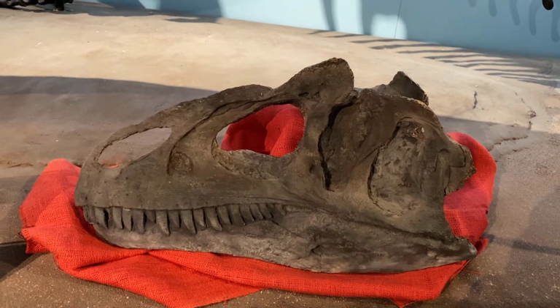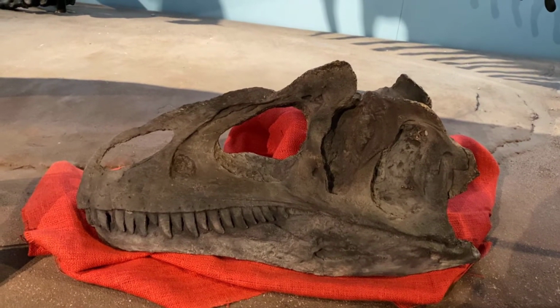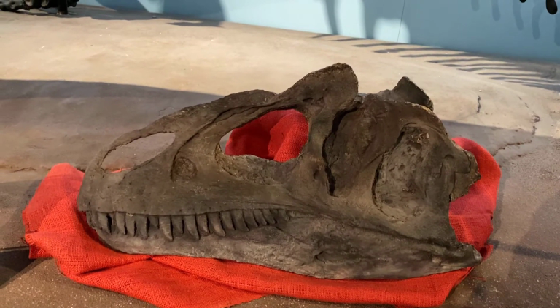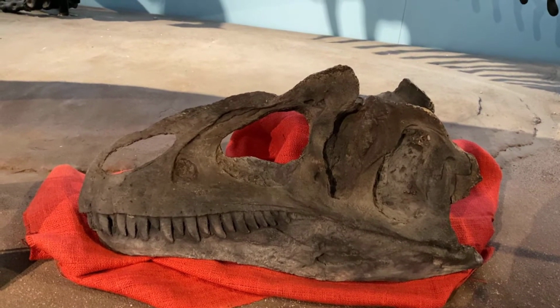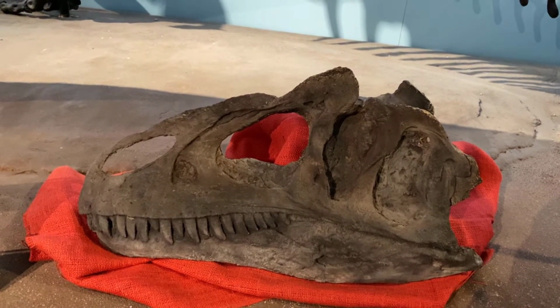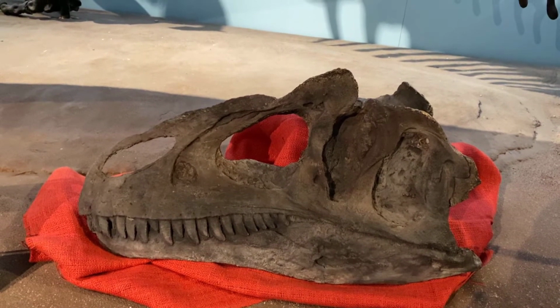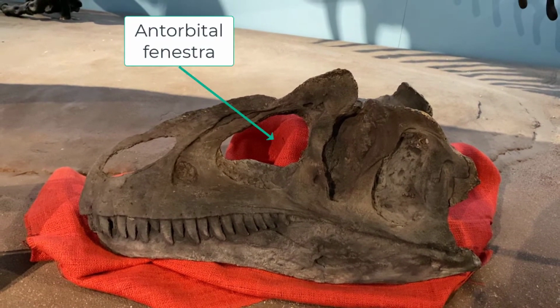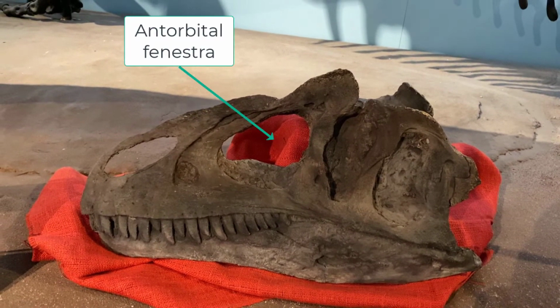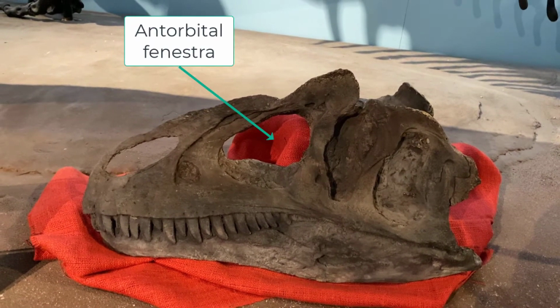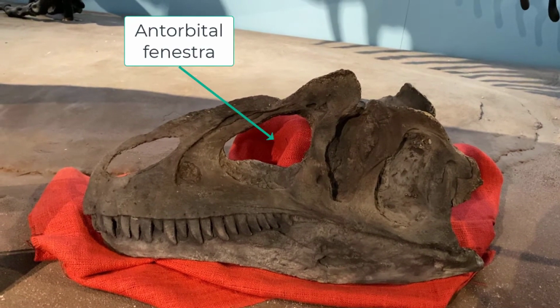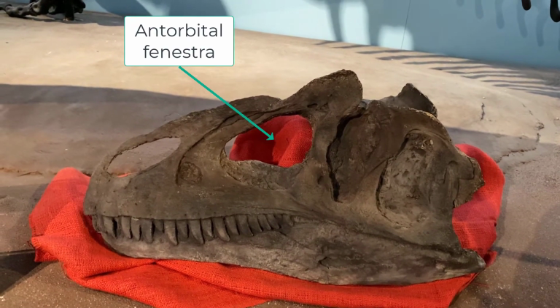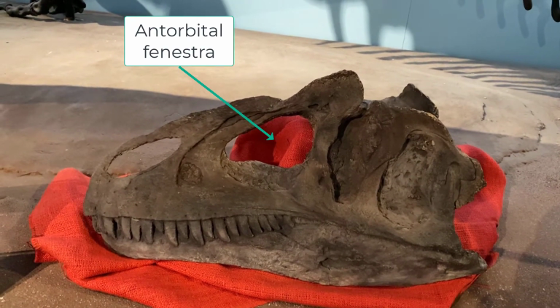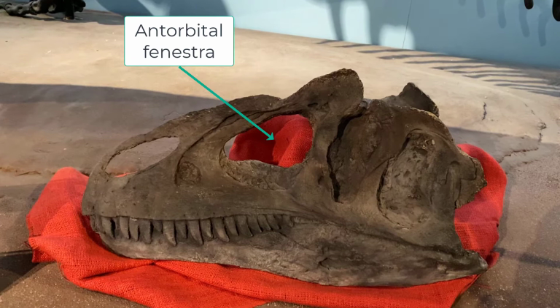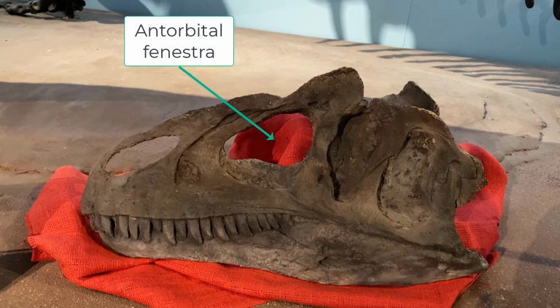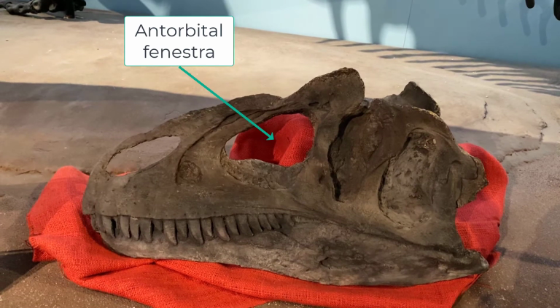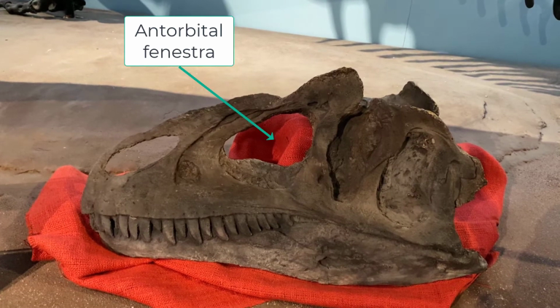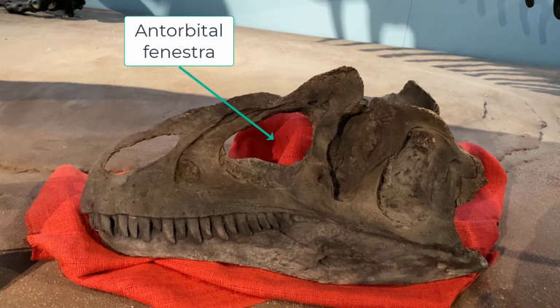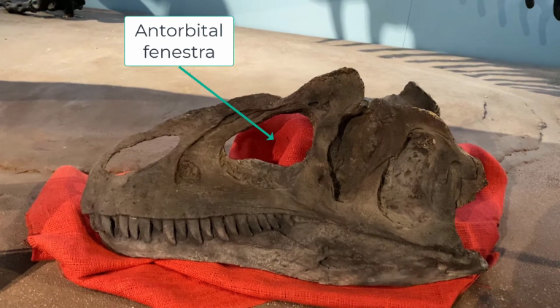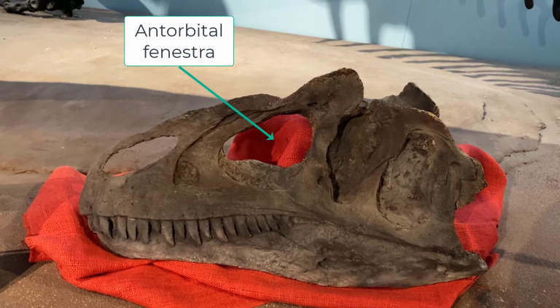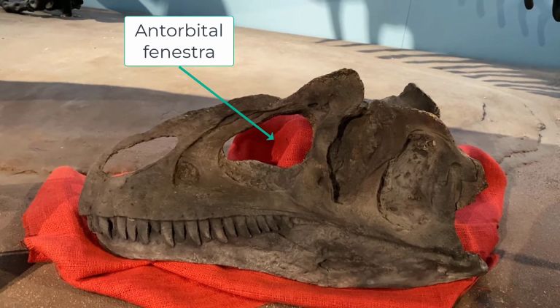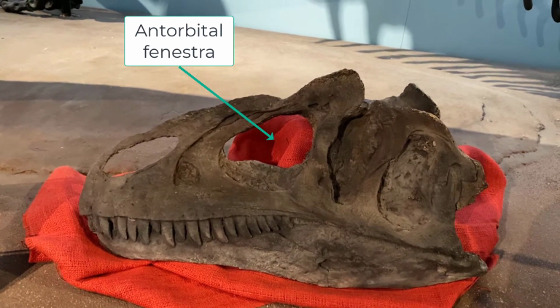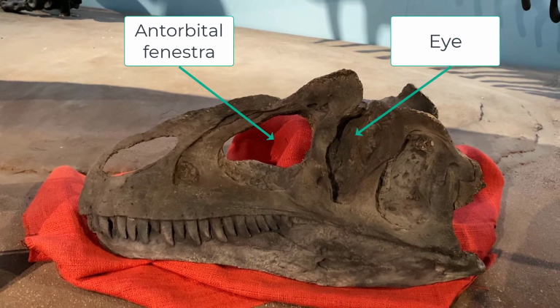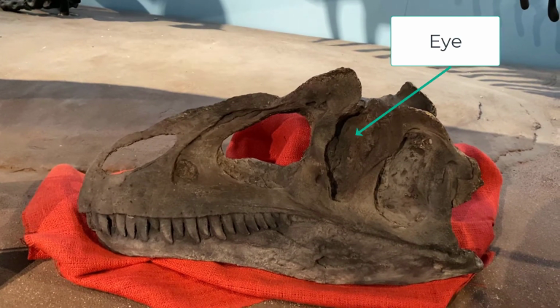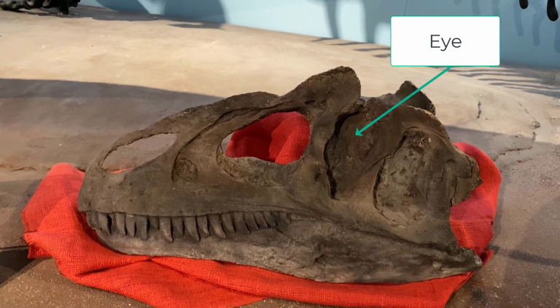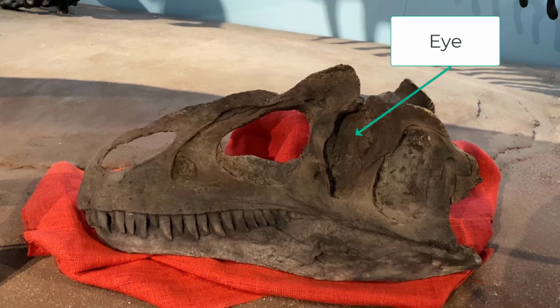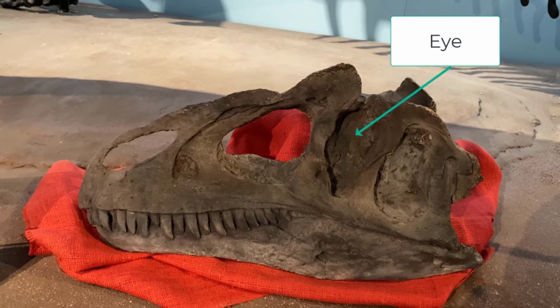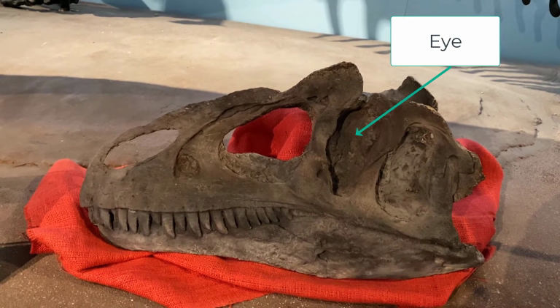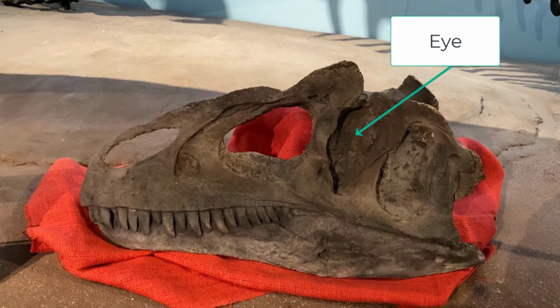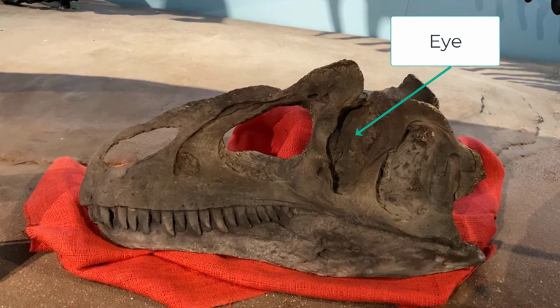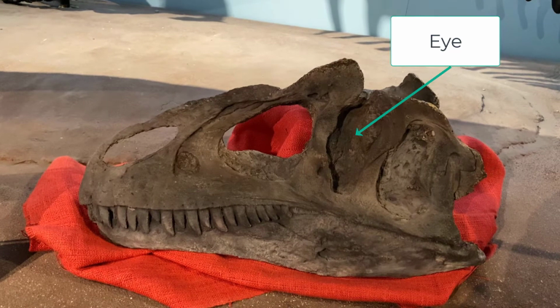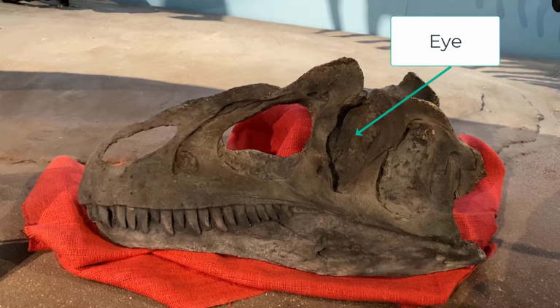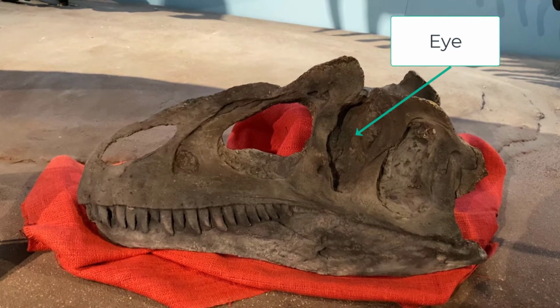The big hole in the center you see with the red behind it is not the eye — it's called the anti-orbital fenestra. The eye is actually in that vertical area behind it.